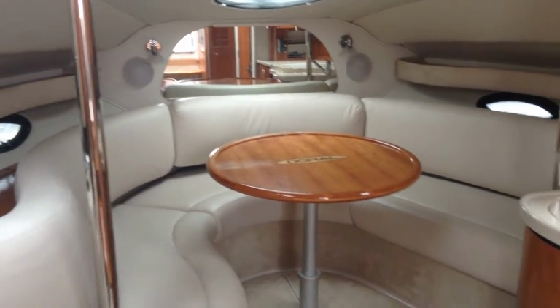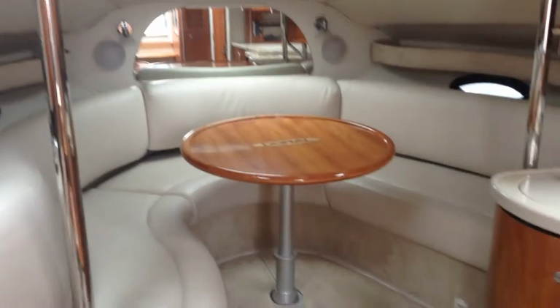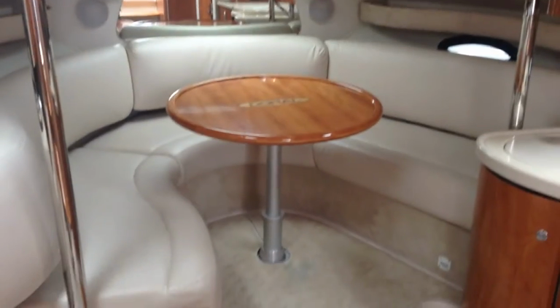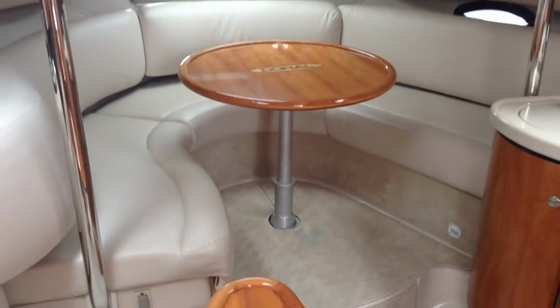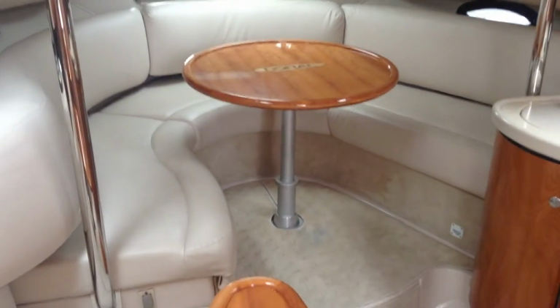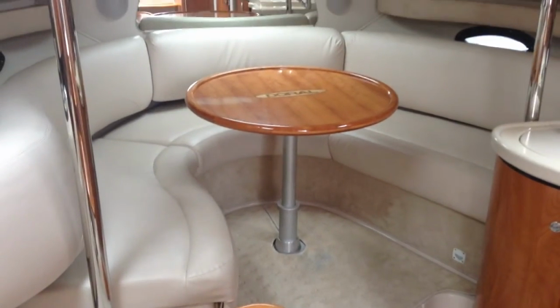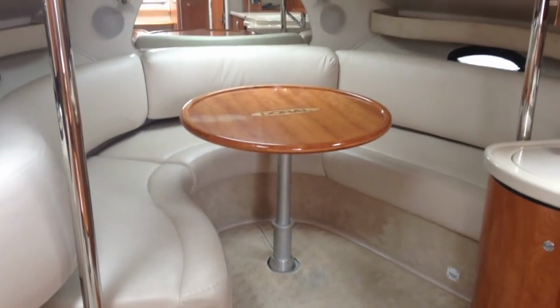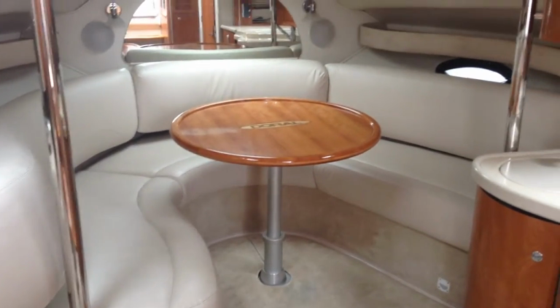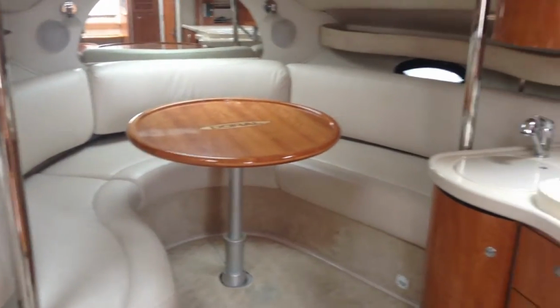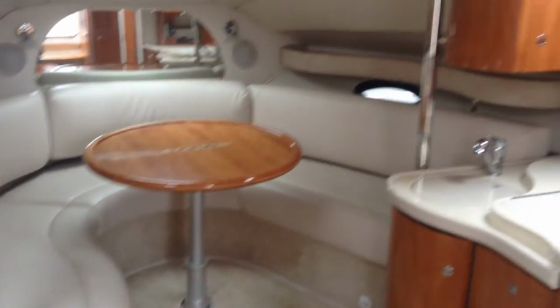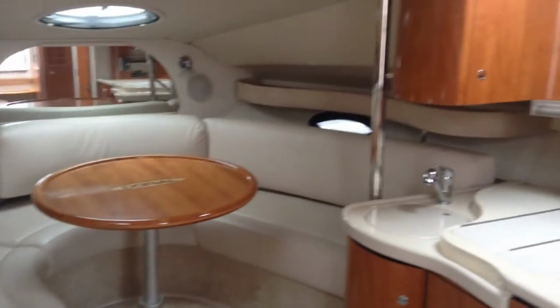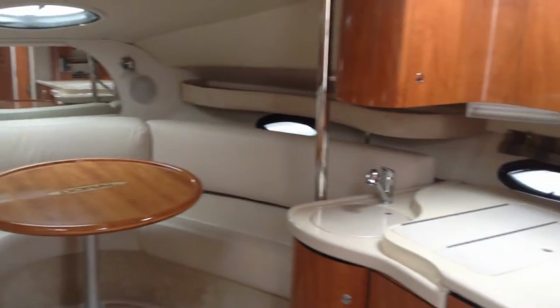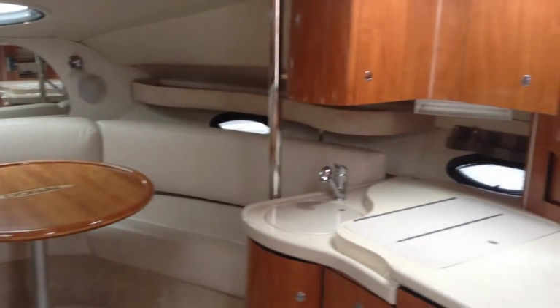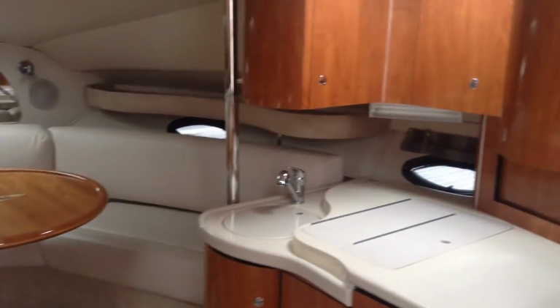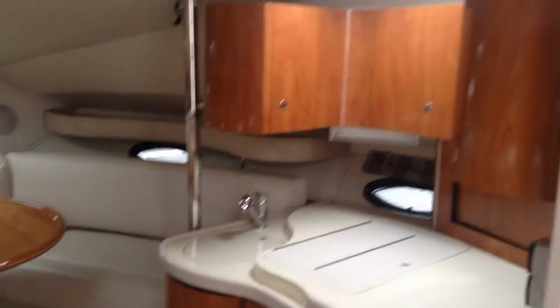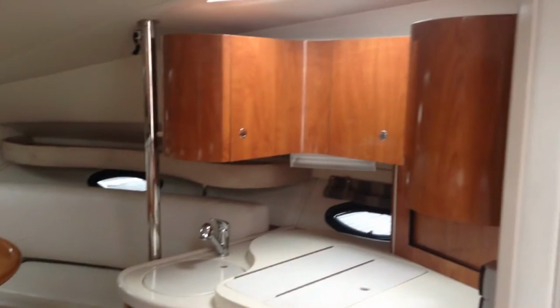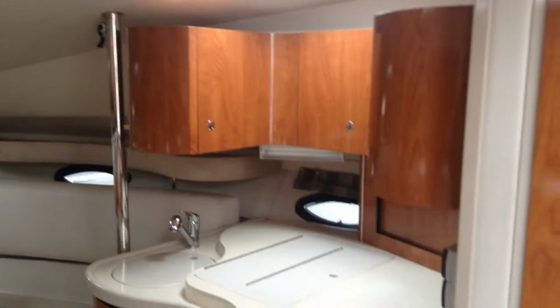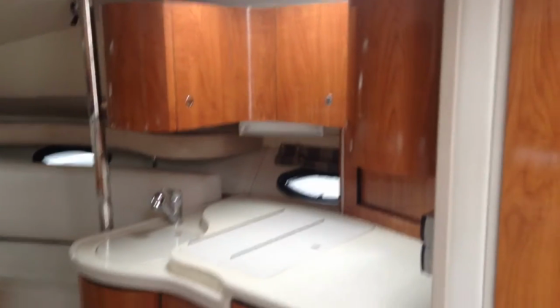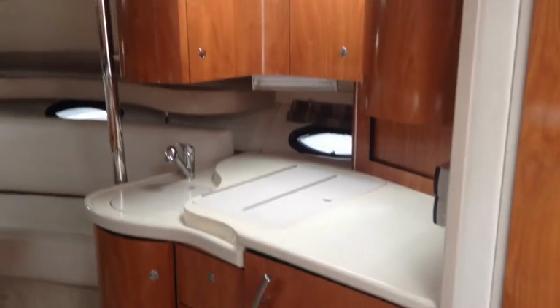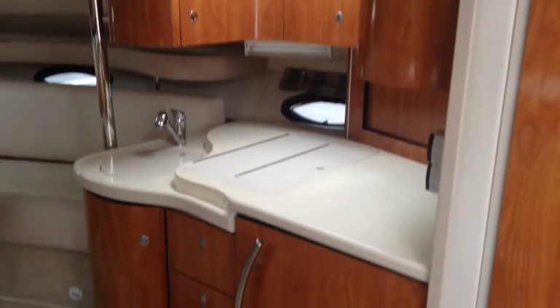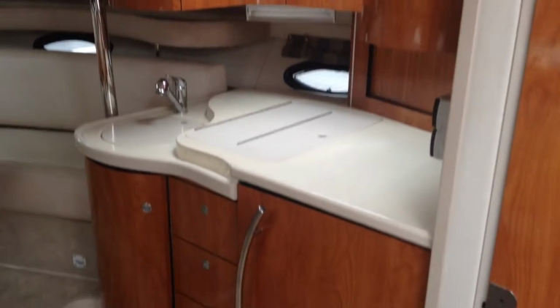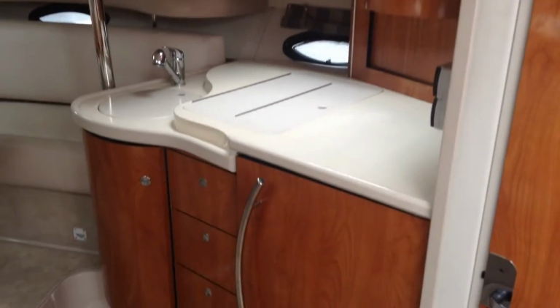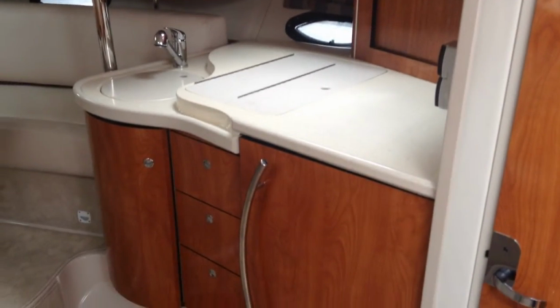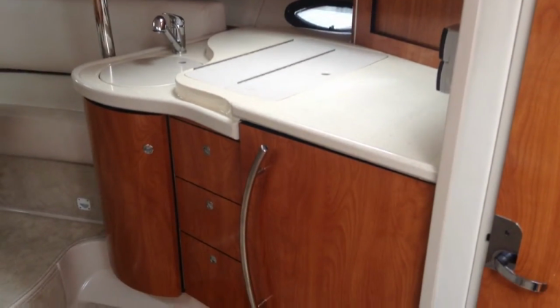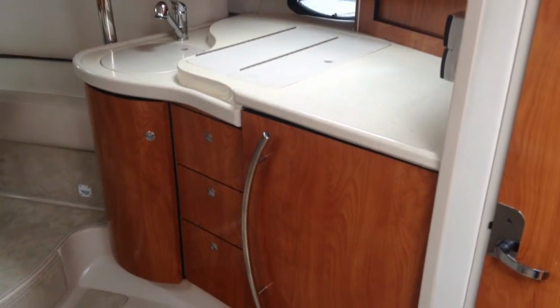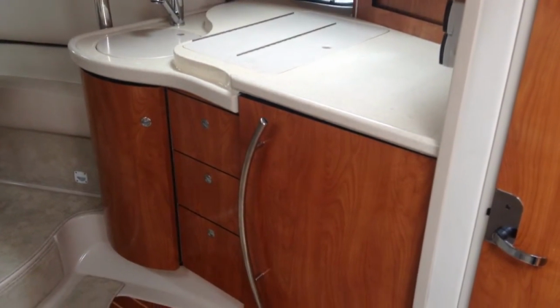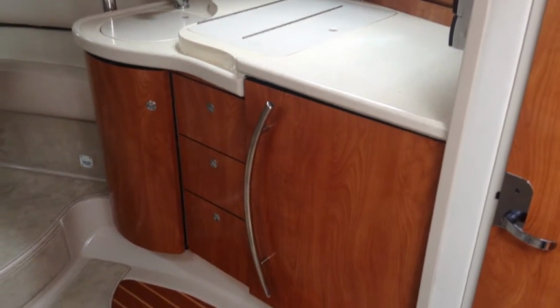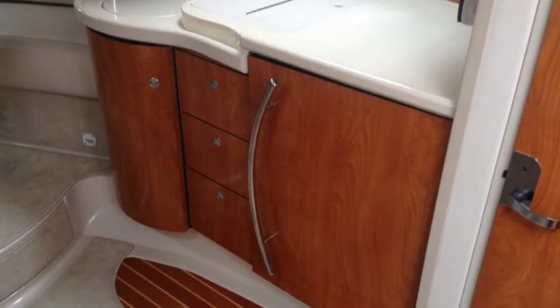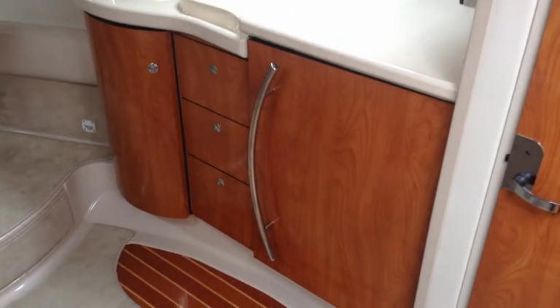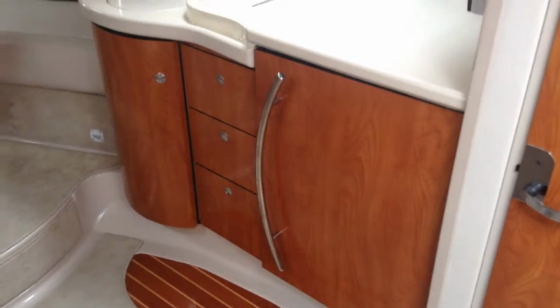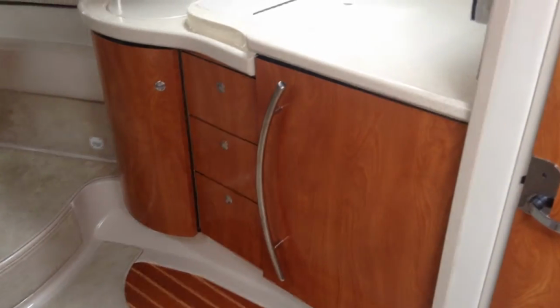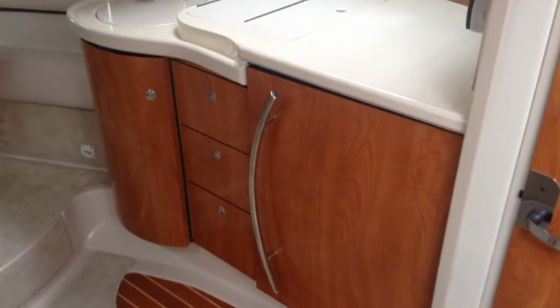It's a lovely forward area there — we've seen seating for about 6 people there. Galley area complete with hob, sink and fridge, which we'll show you in a moment.